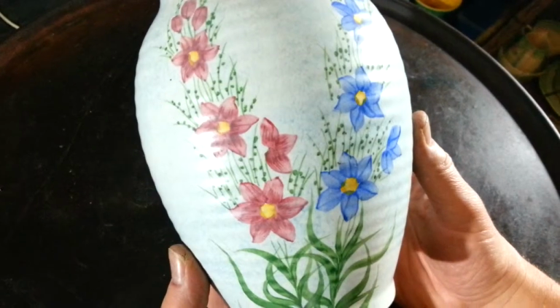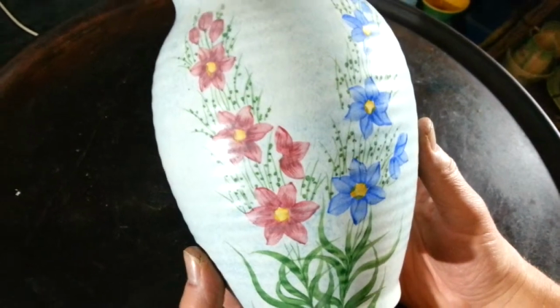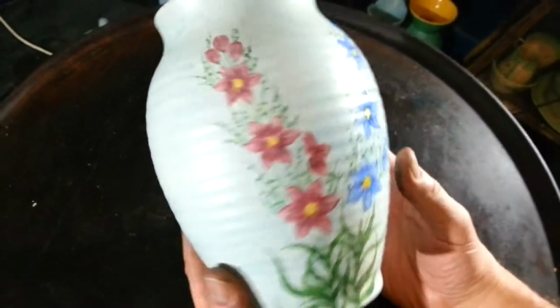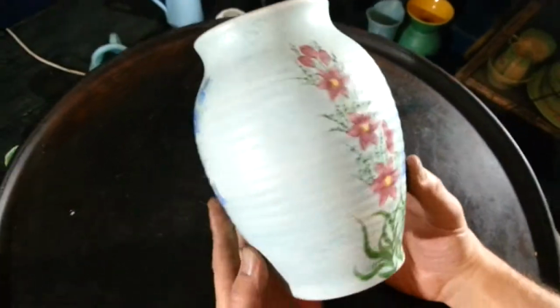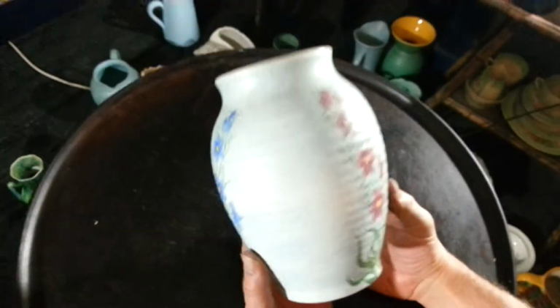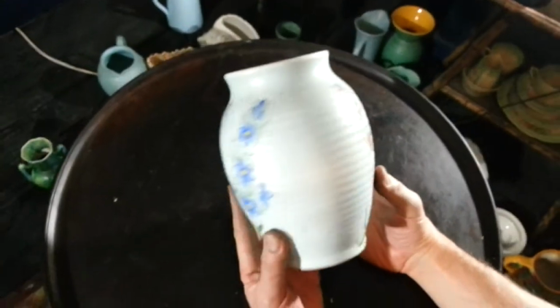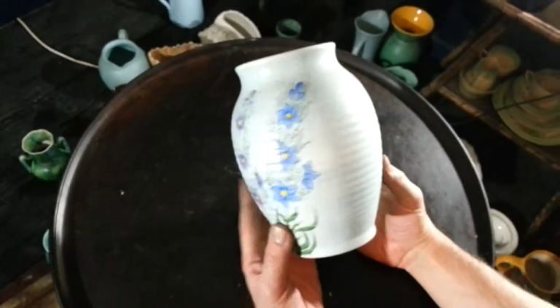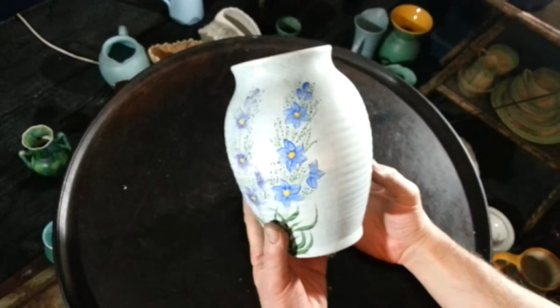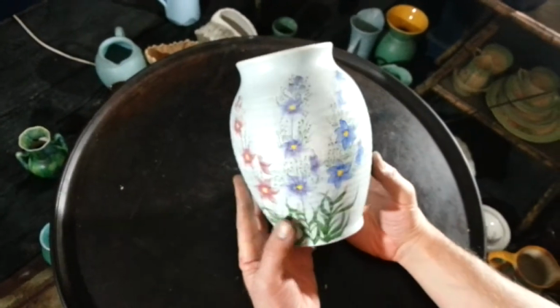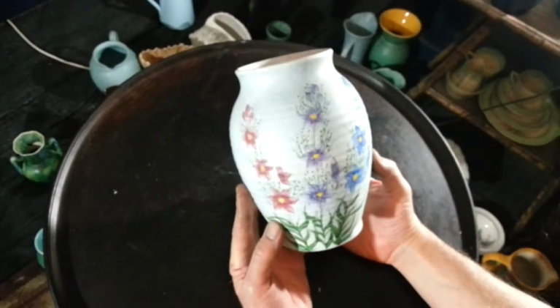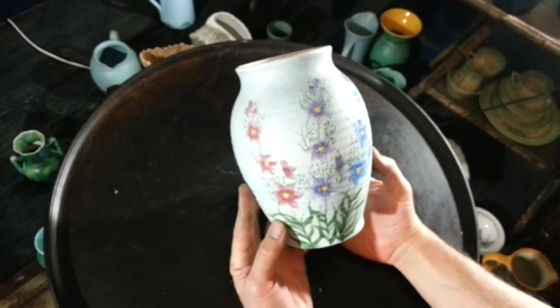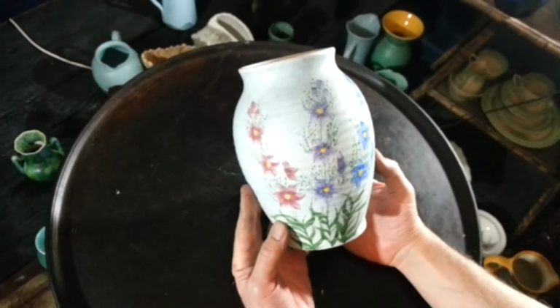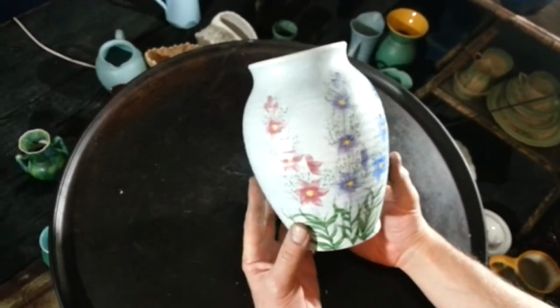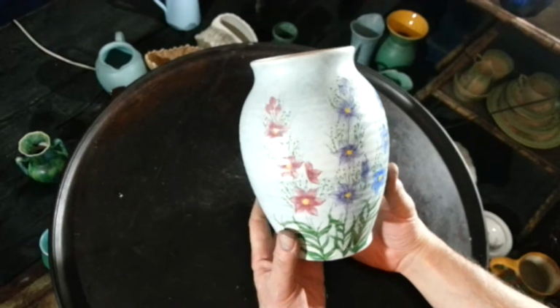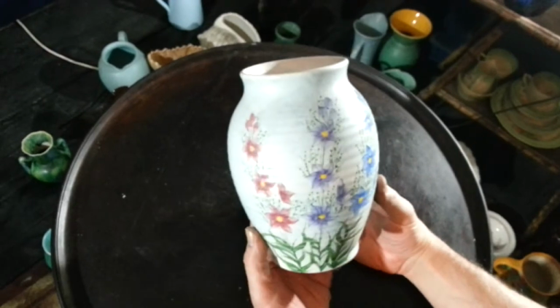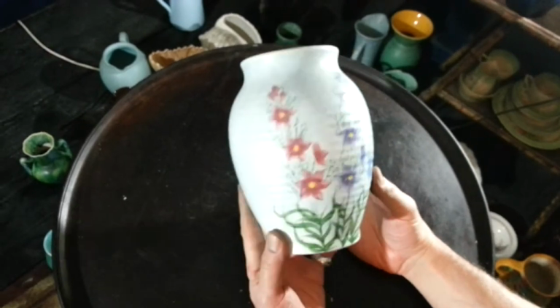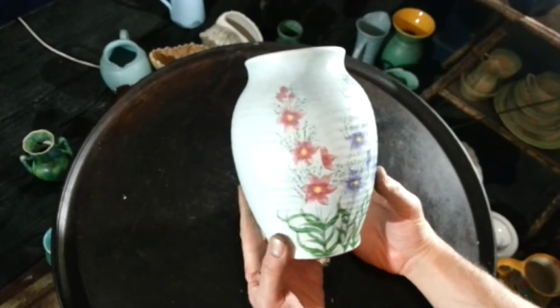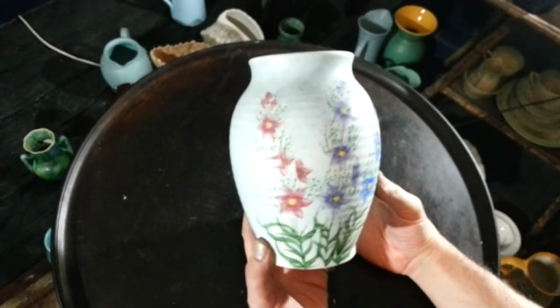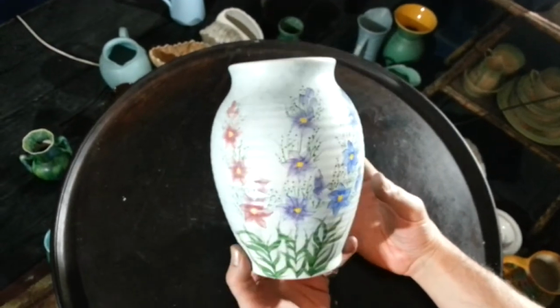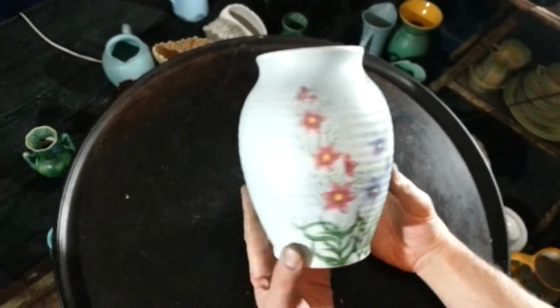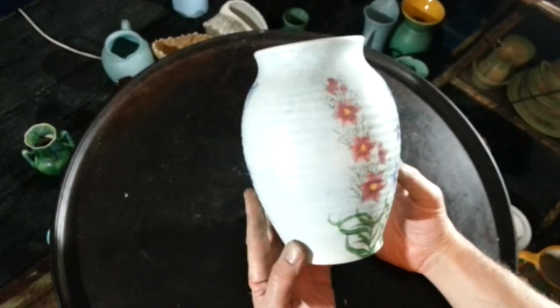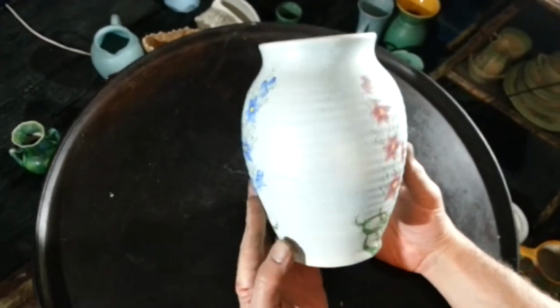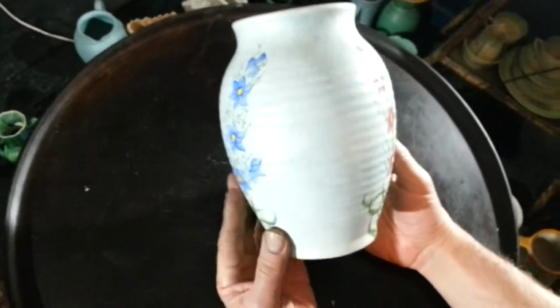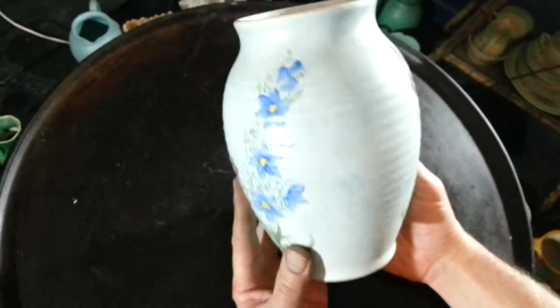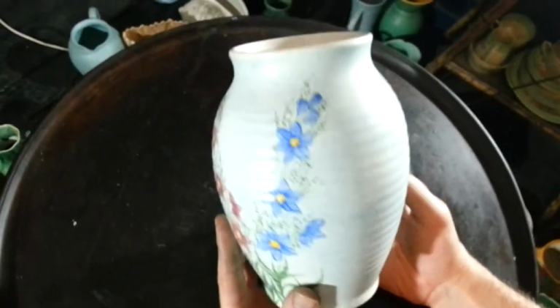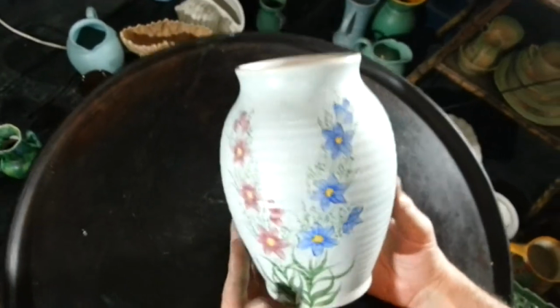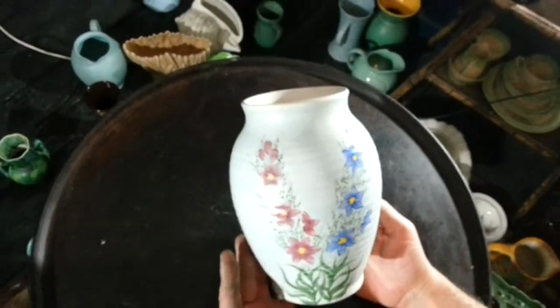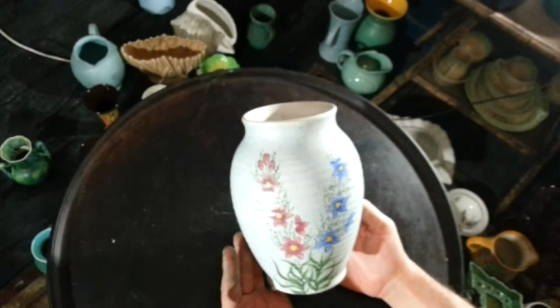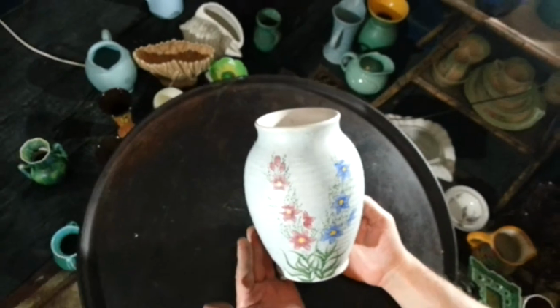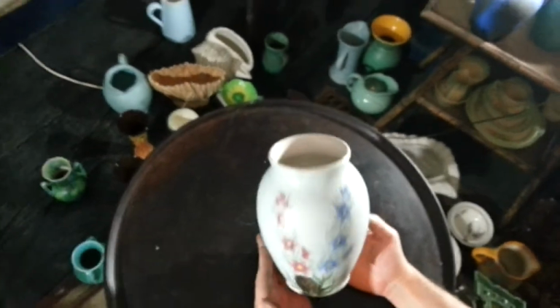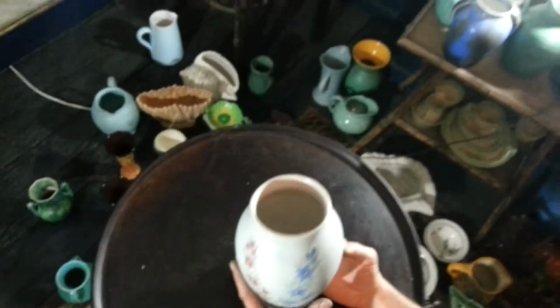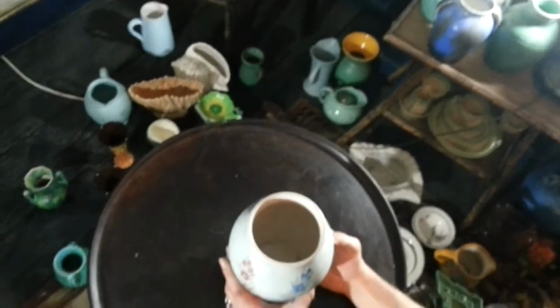Right, ladies and gentlemen, today we're selling or listing scores of items from an attic — a collection that's stored in an attic in Spitalfields, London — of old, fine sort of deco vases and jugs.